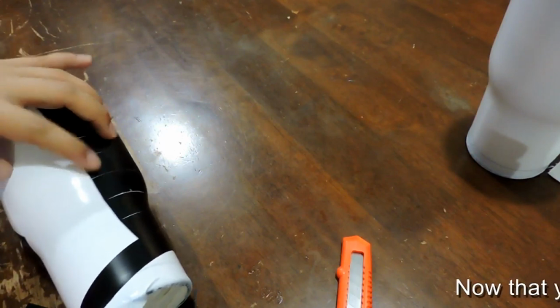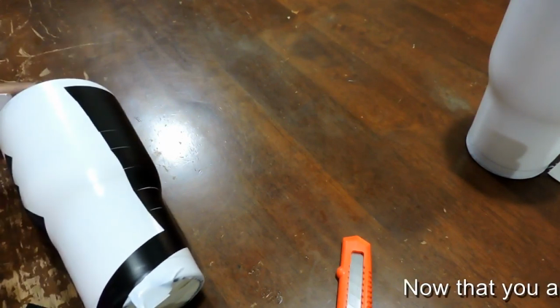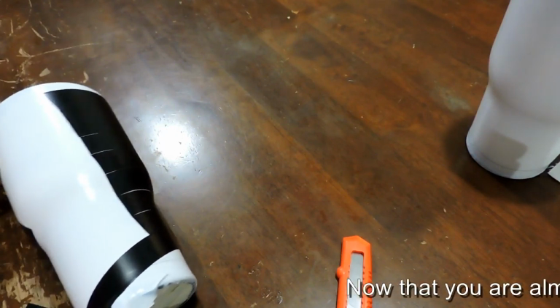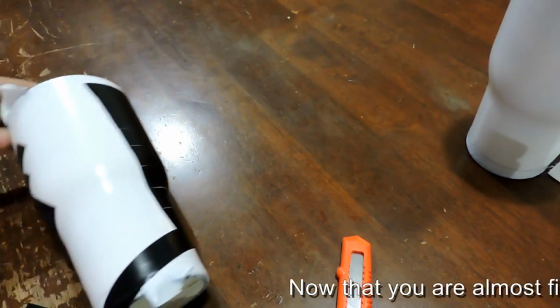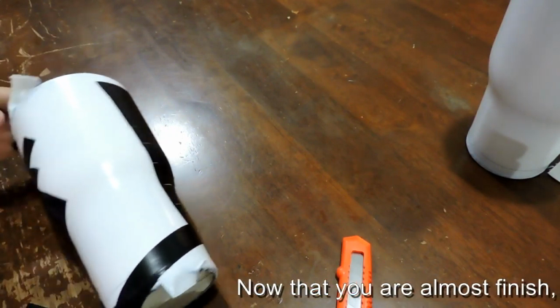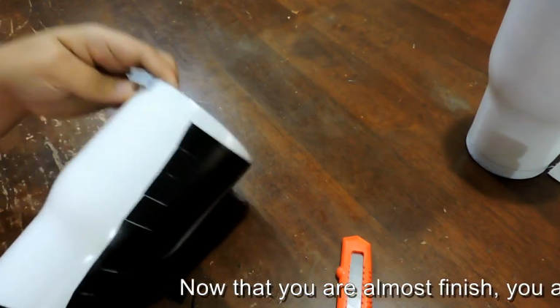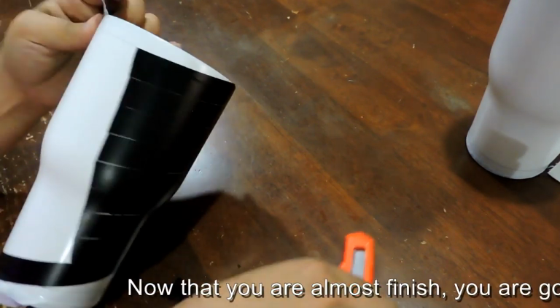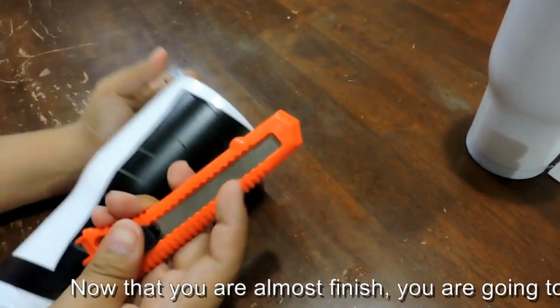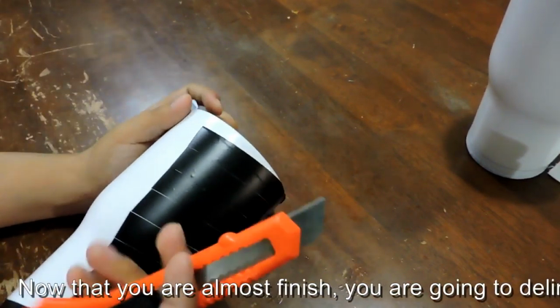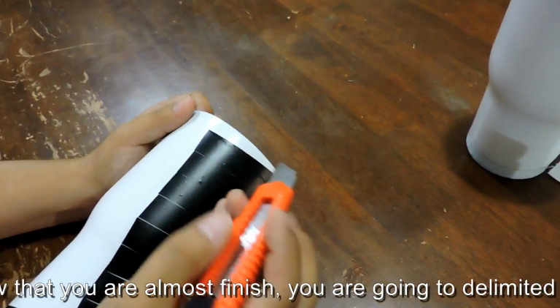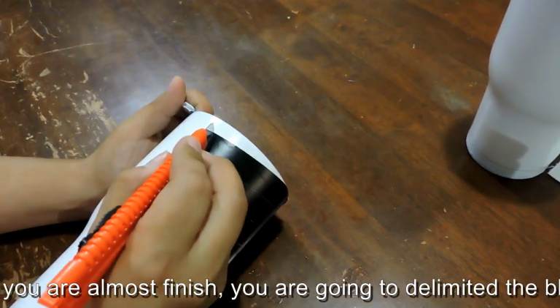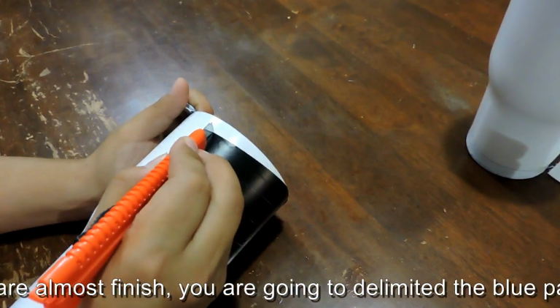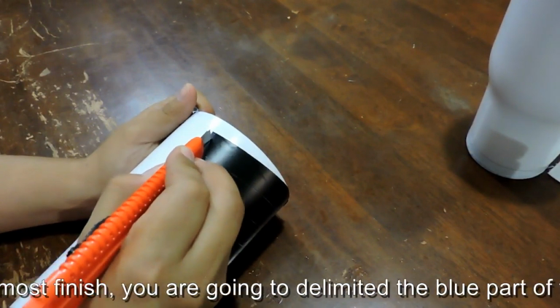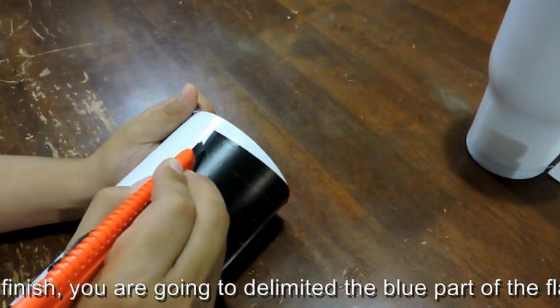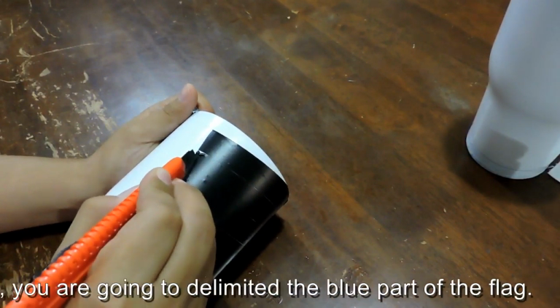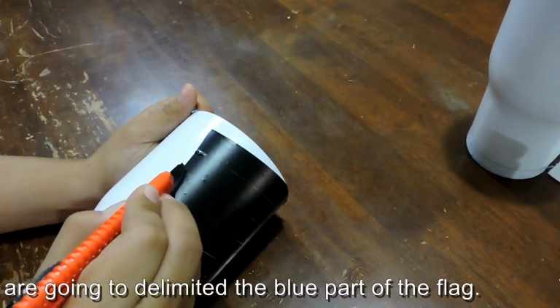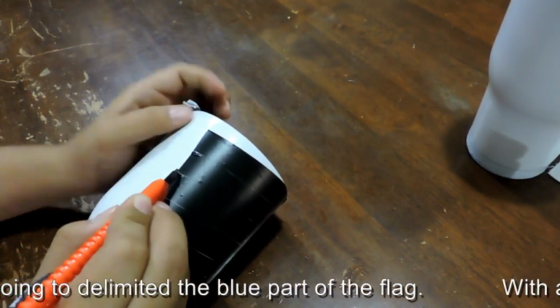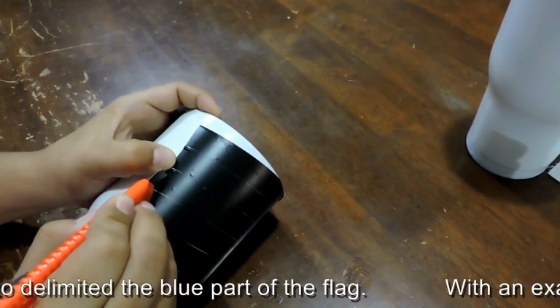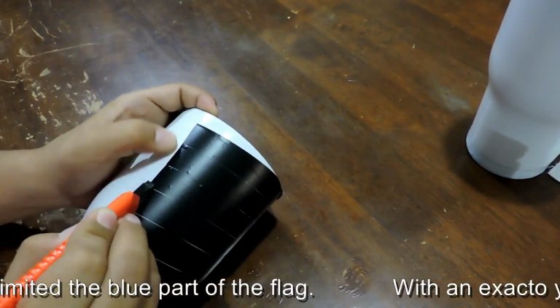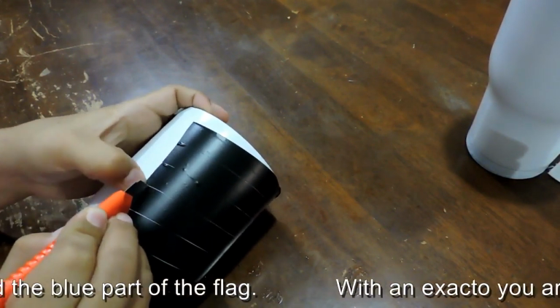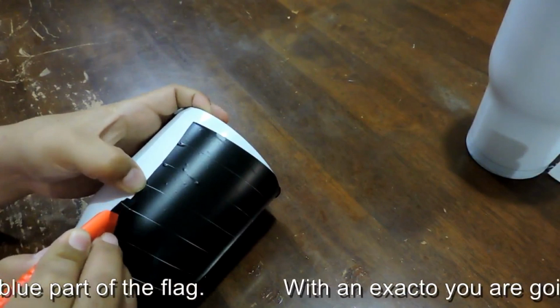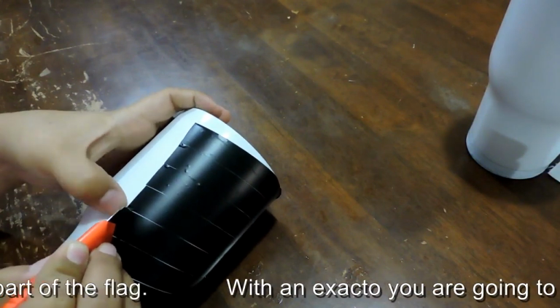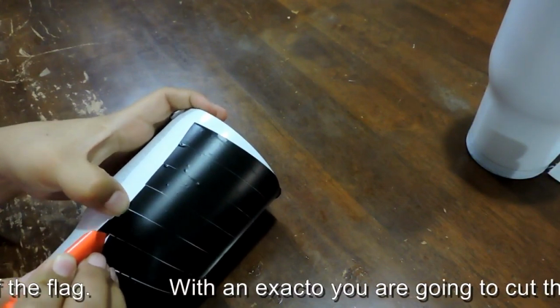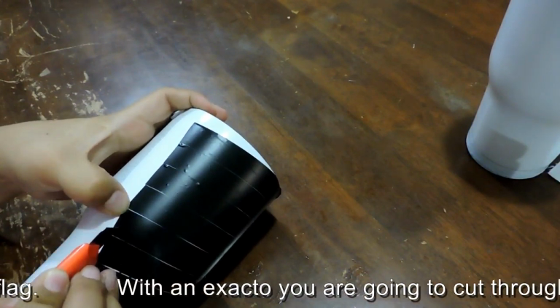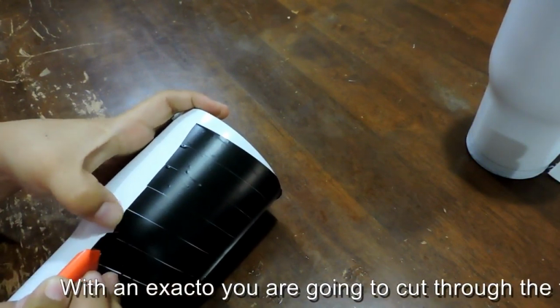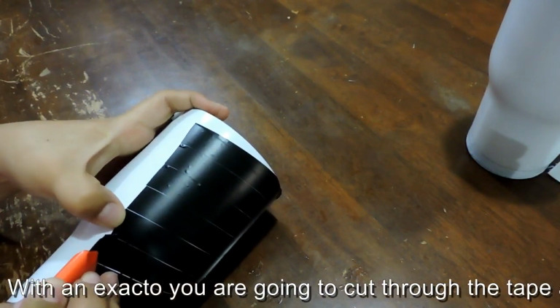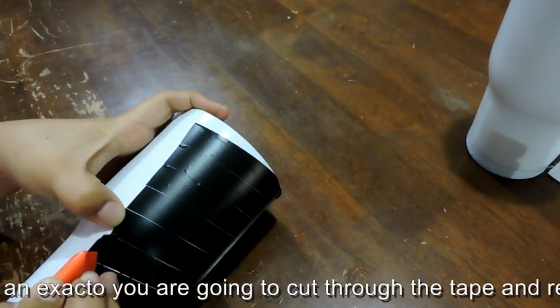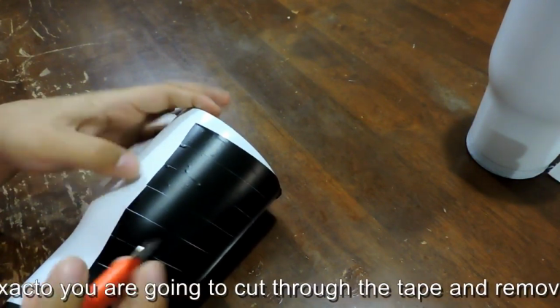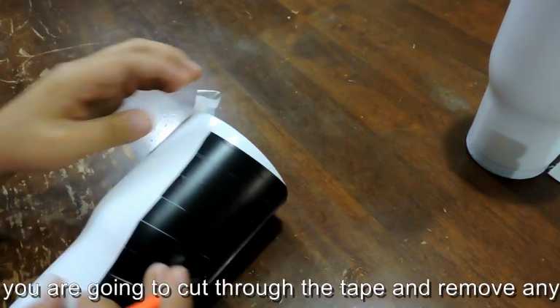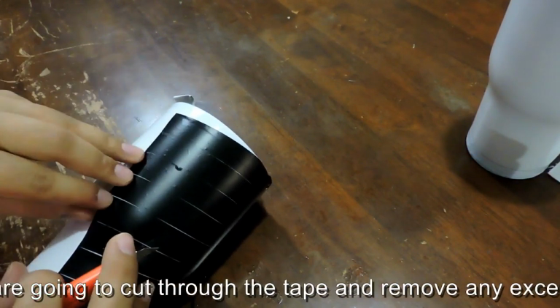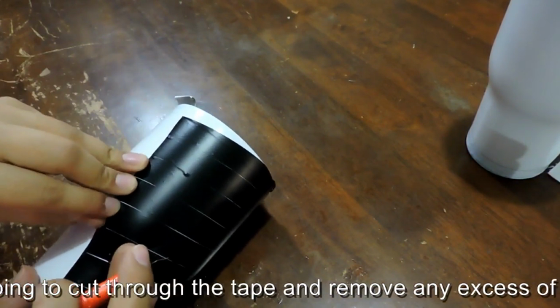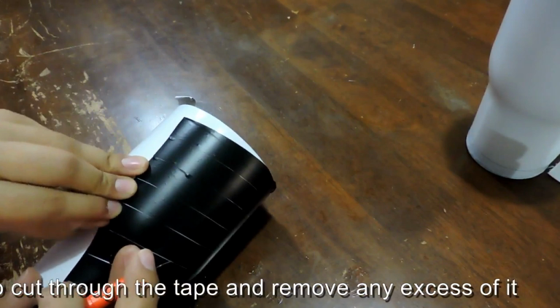Now that you are almost finished, you are going to delimit the blue part of the flag. With an X-Acto knife, you are going to cut through the tape and remove any excess of it.